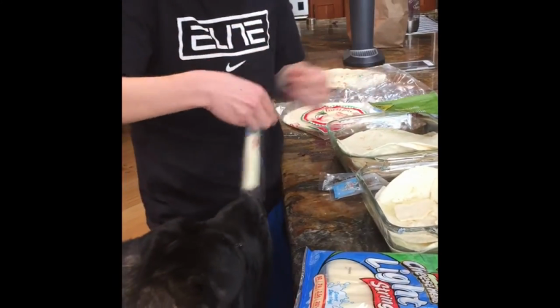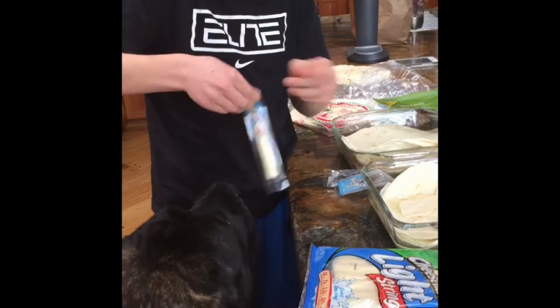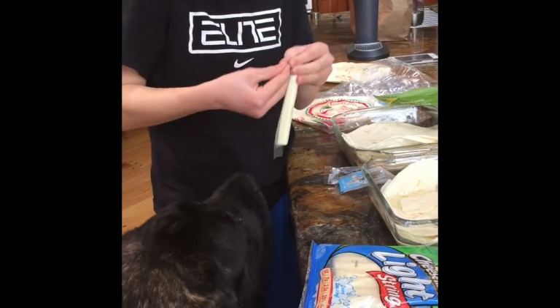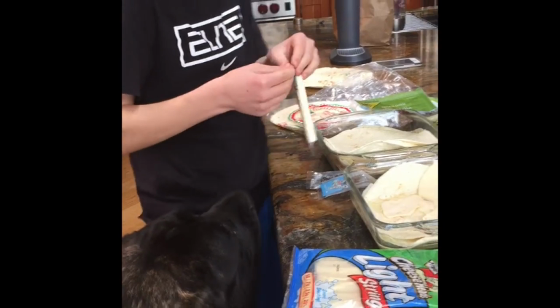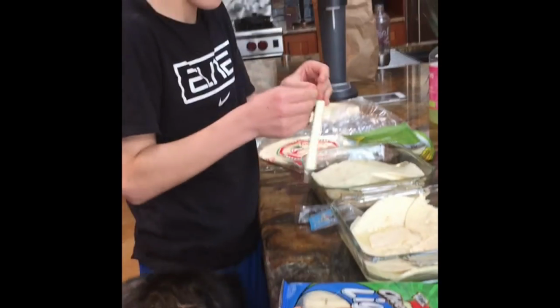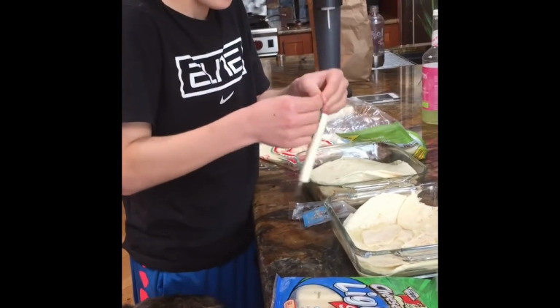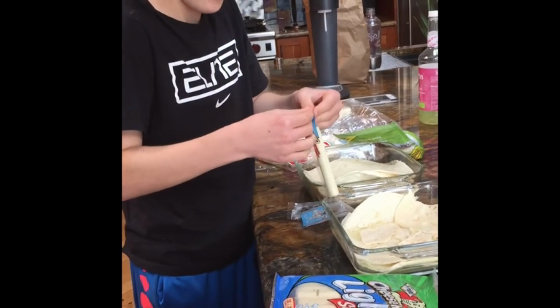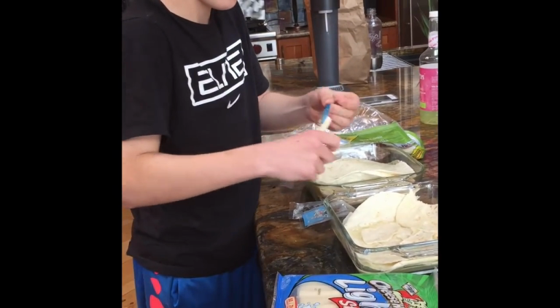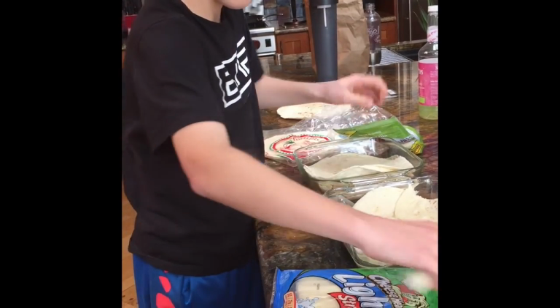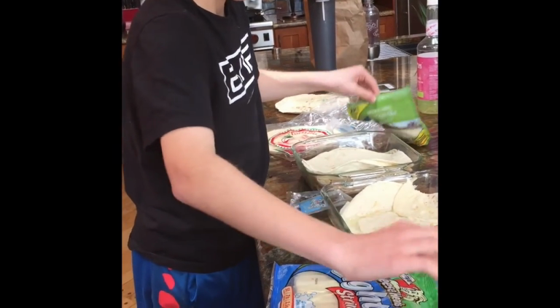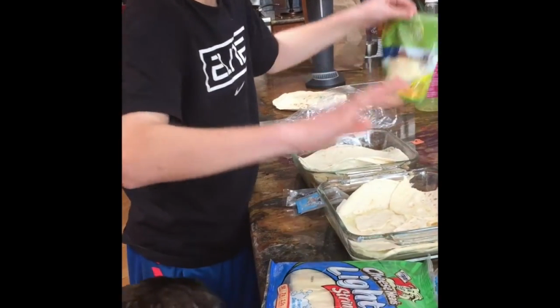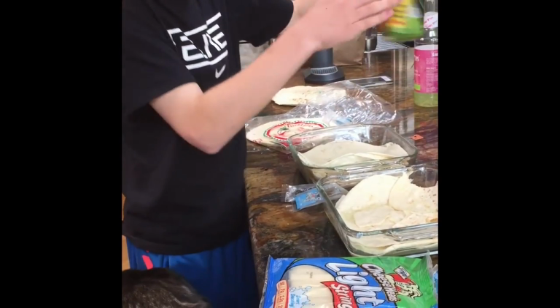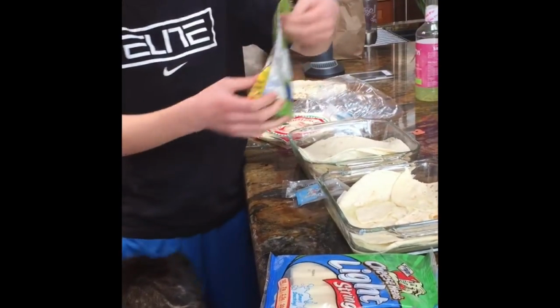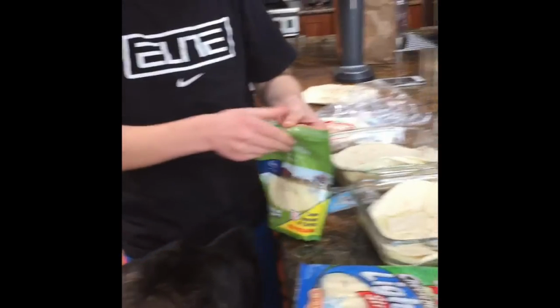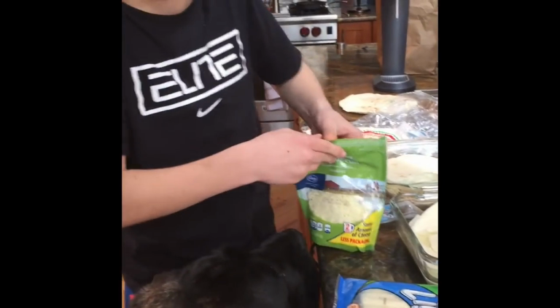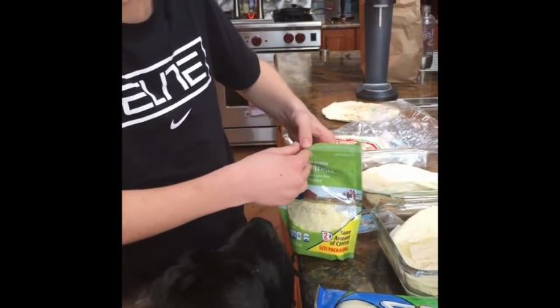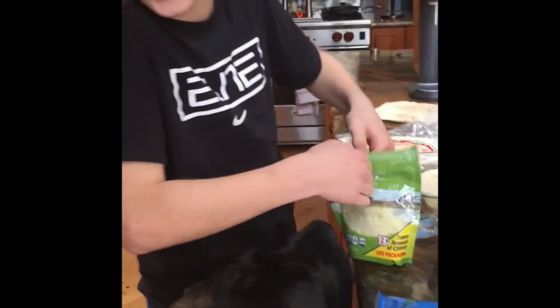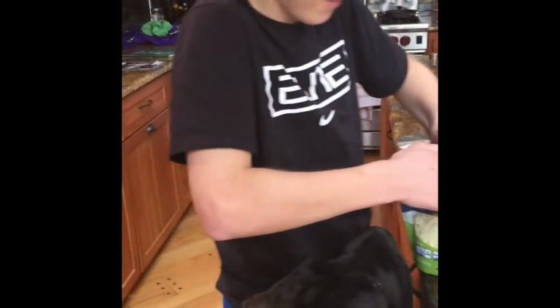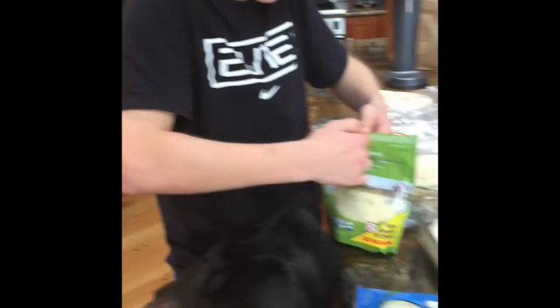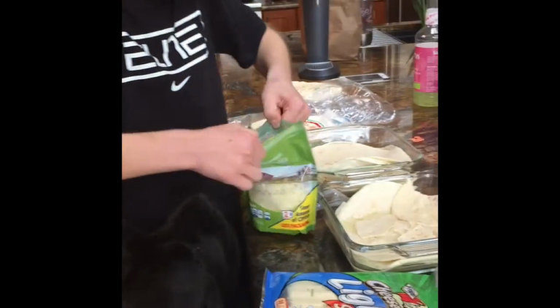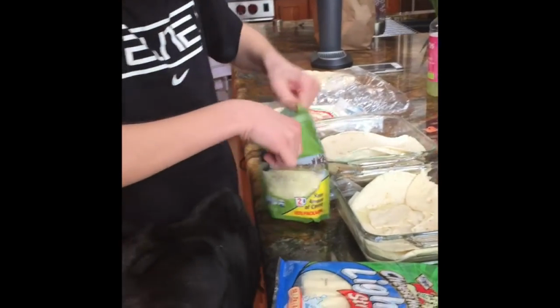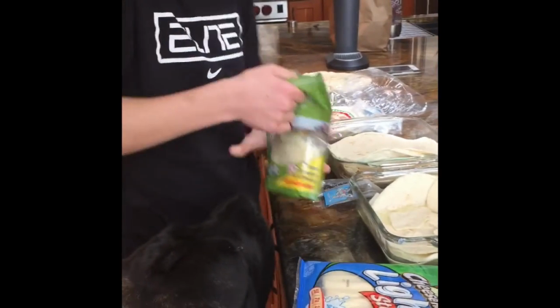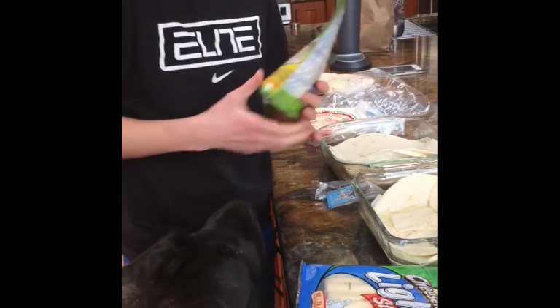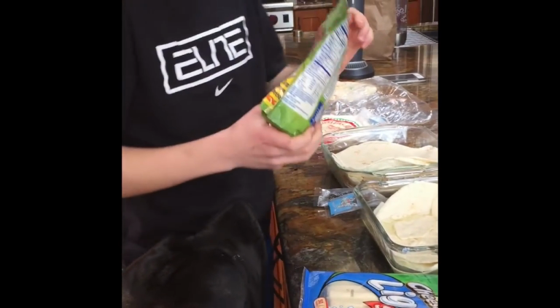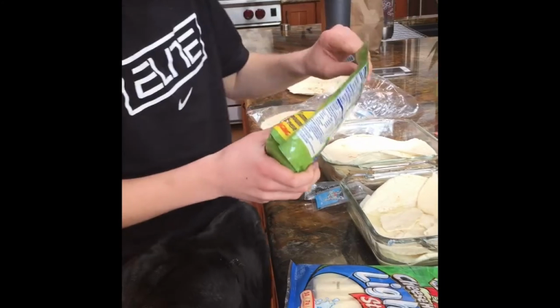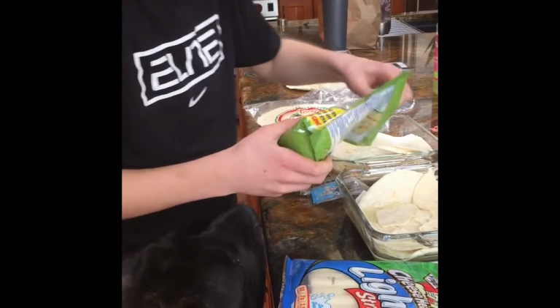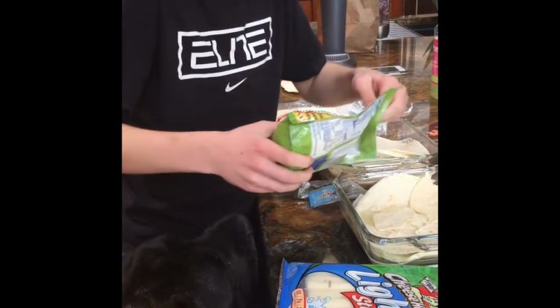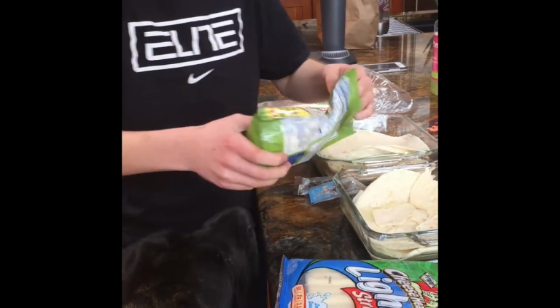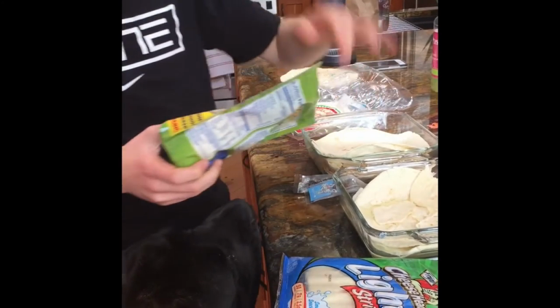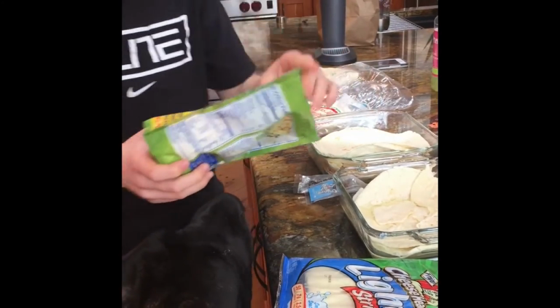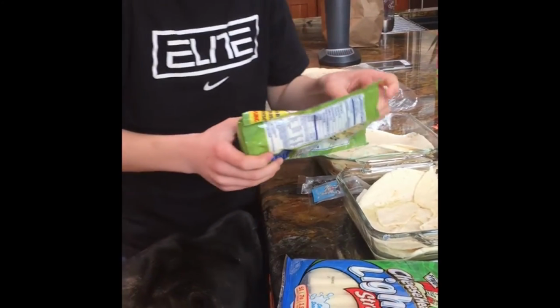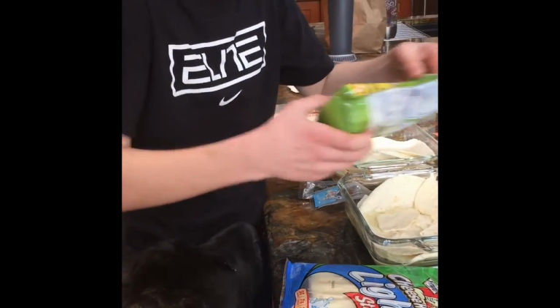Now, for the special bagel, you don't use cheese sticks. You use mozzarella. You take your mozzarella and just try a sprinkle — maybe like a tablespoon on.